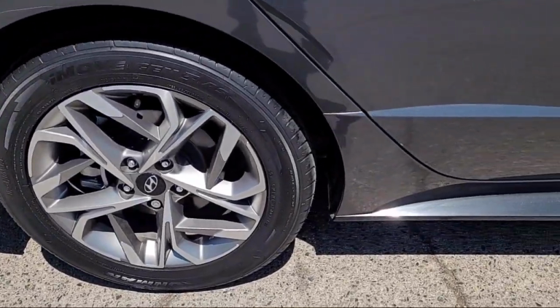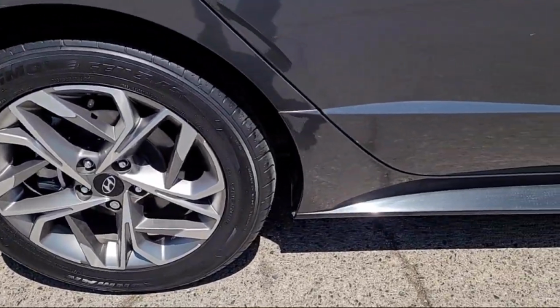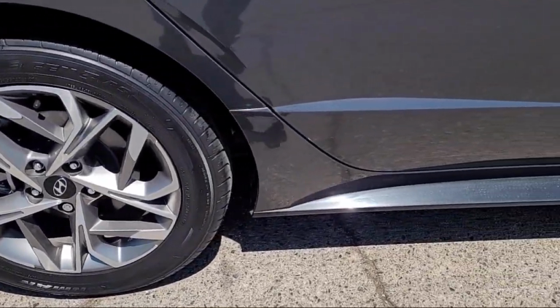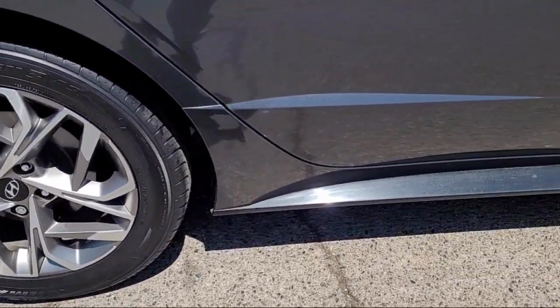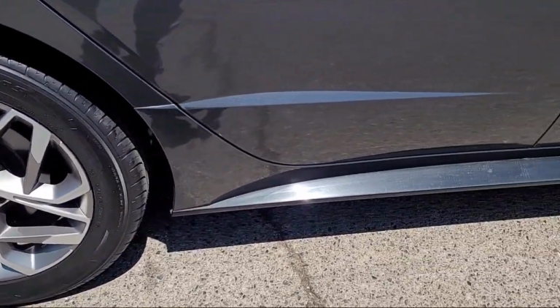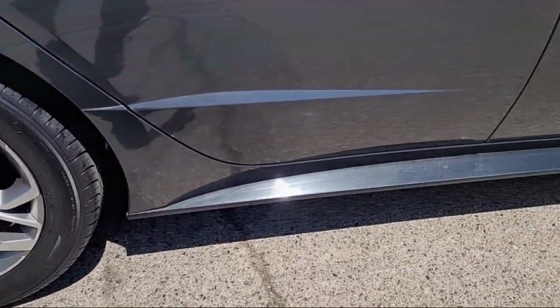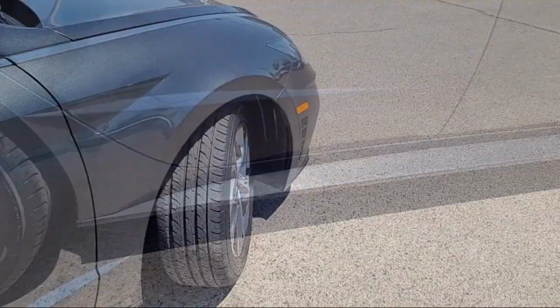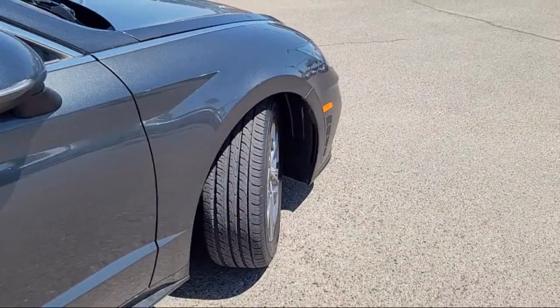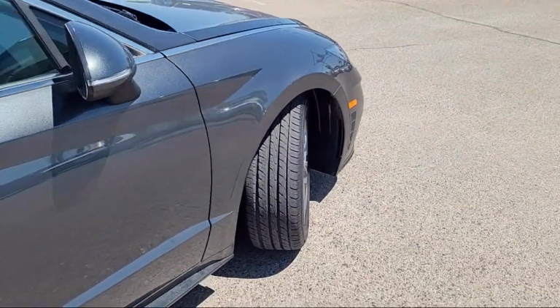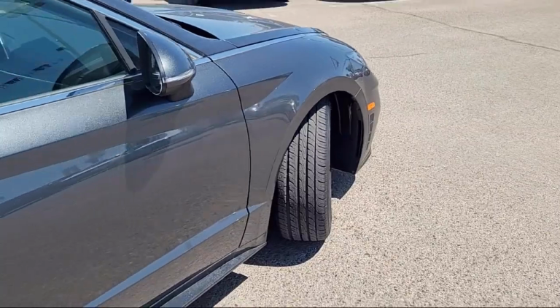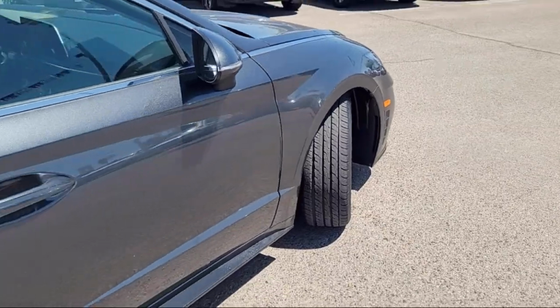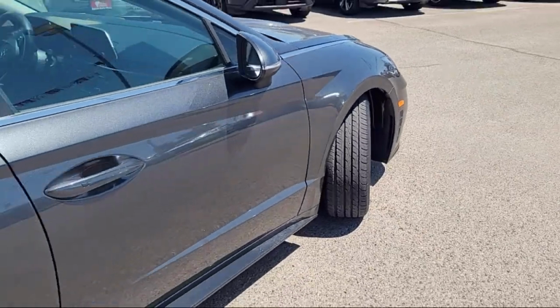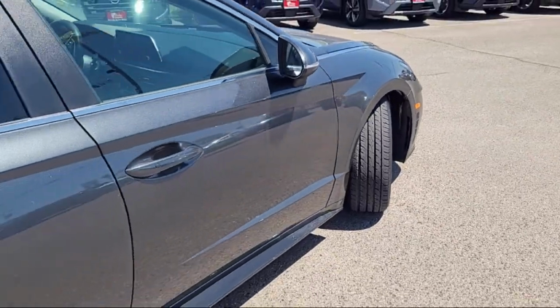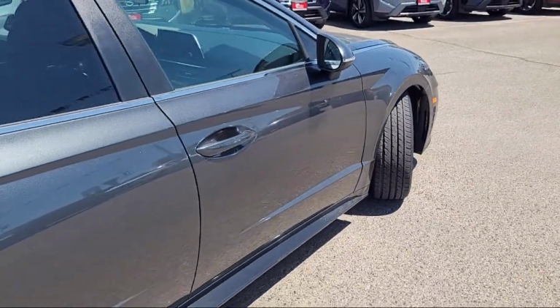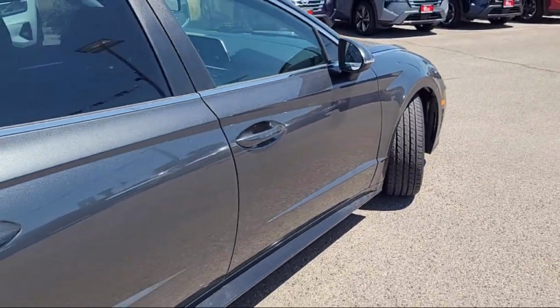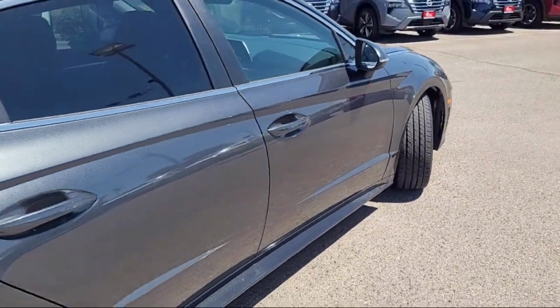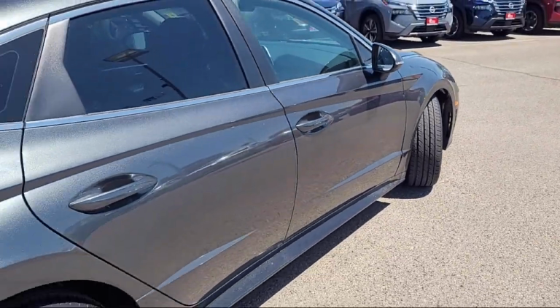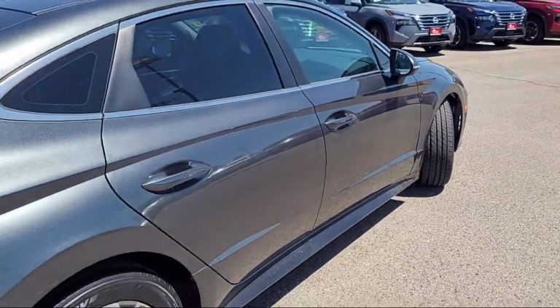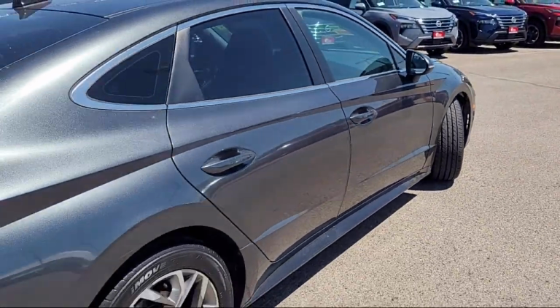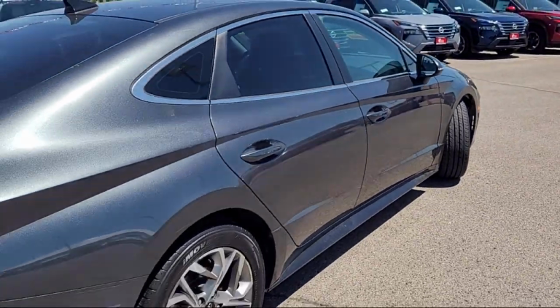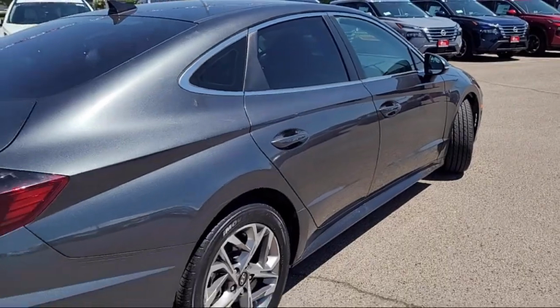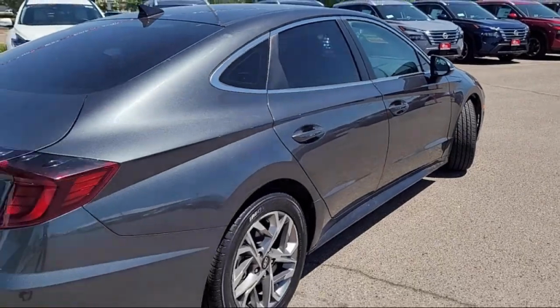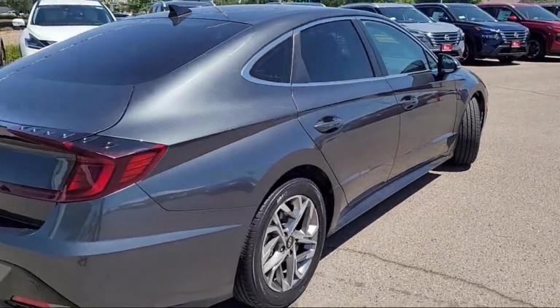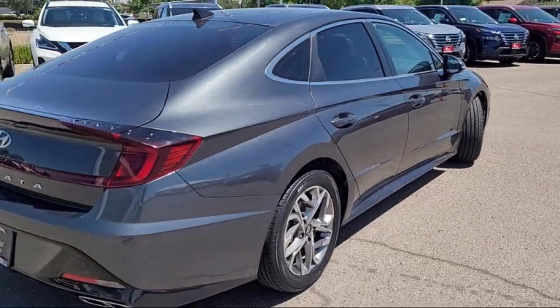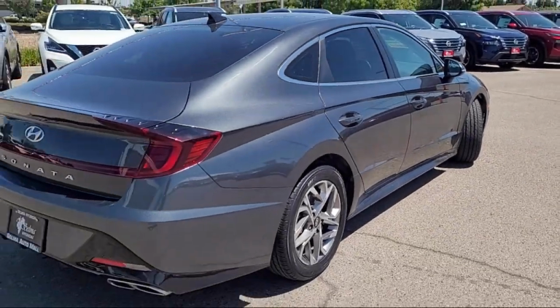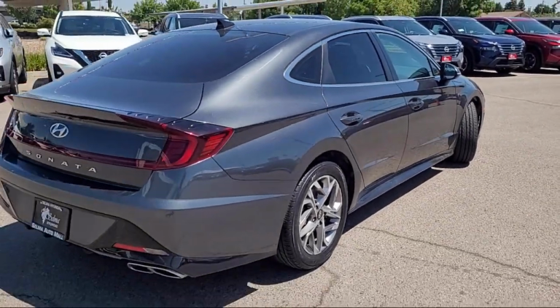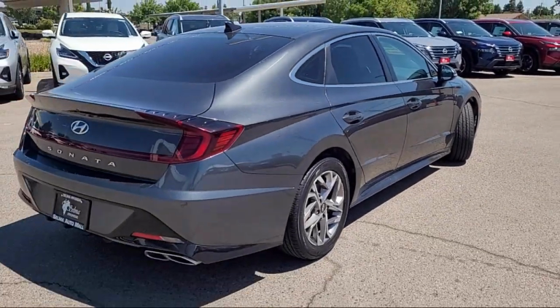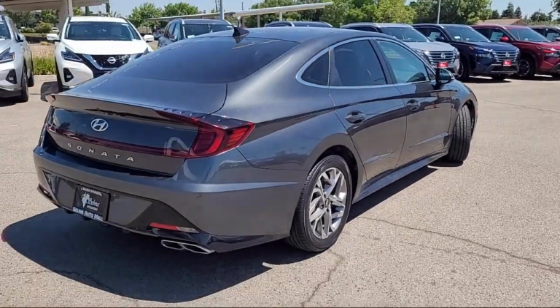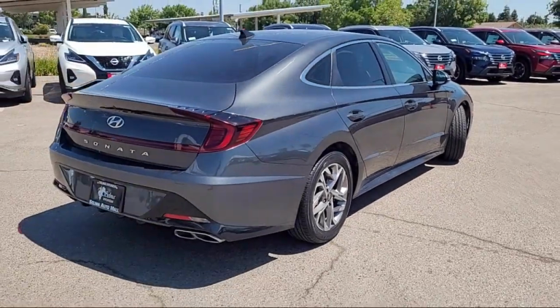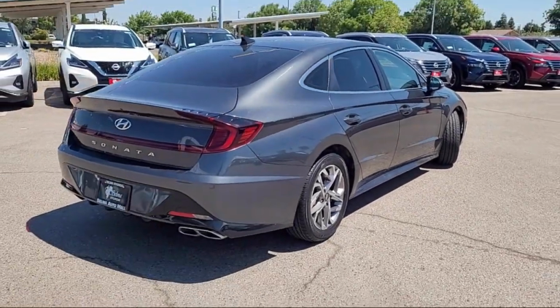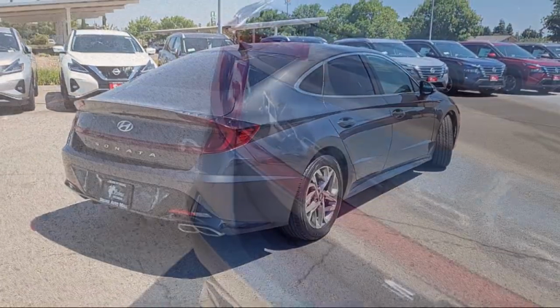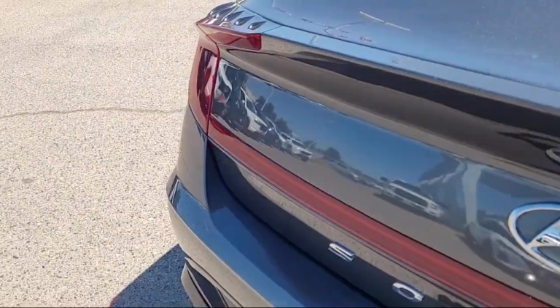17-inch Aluminum Alloy Wheels, Blue Link Emergency Communication System, Keyless Entry, and has less than 35,000 miles on the odometer.